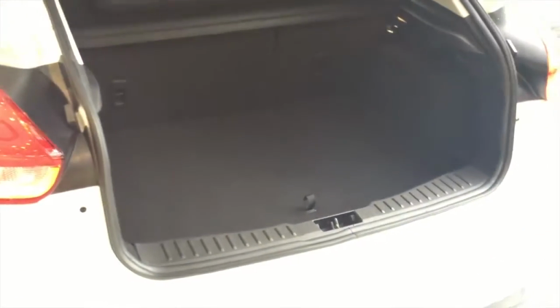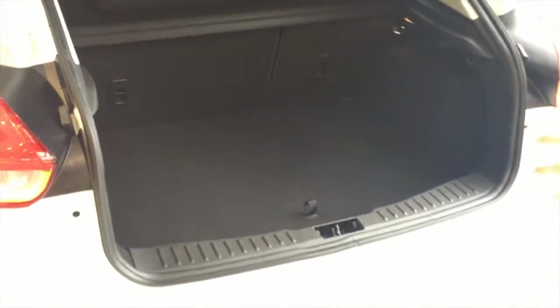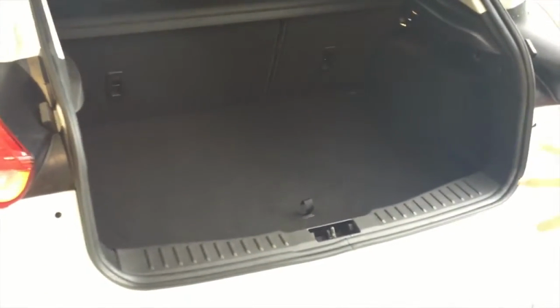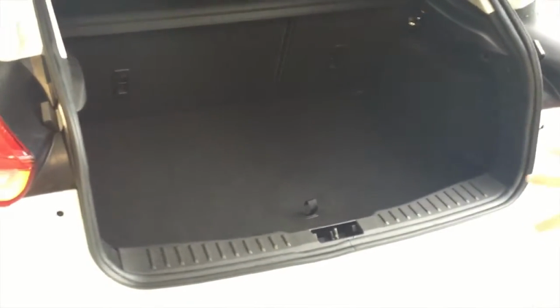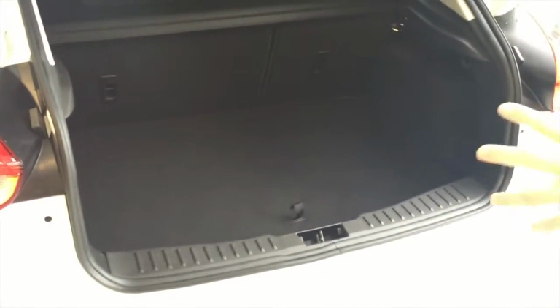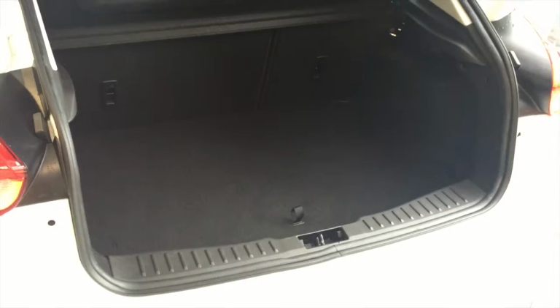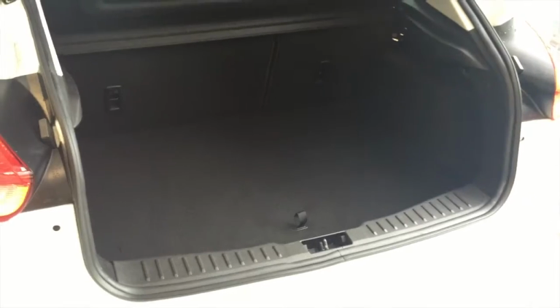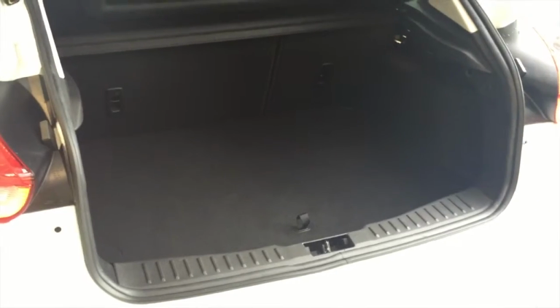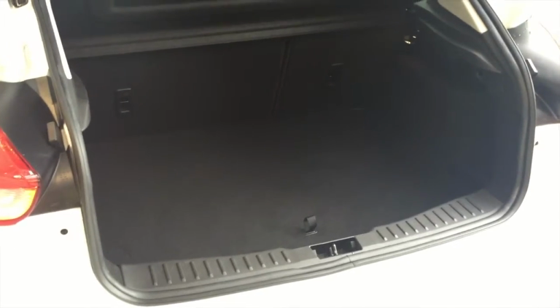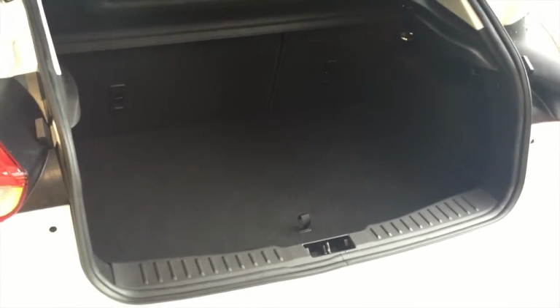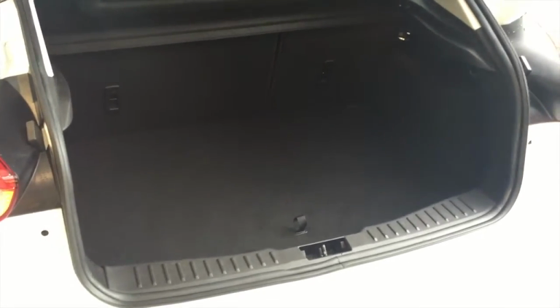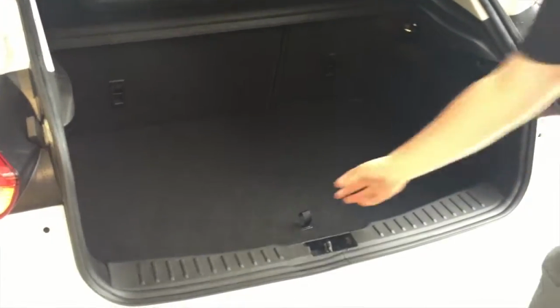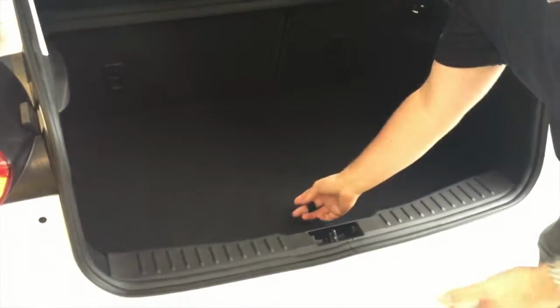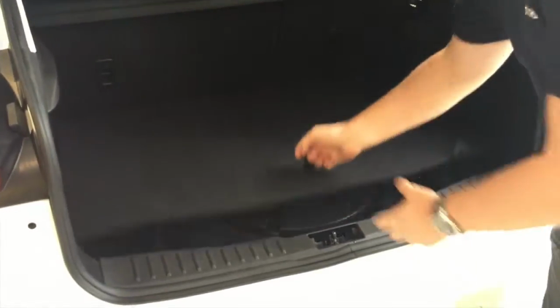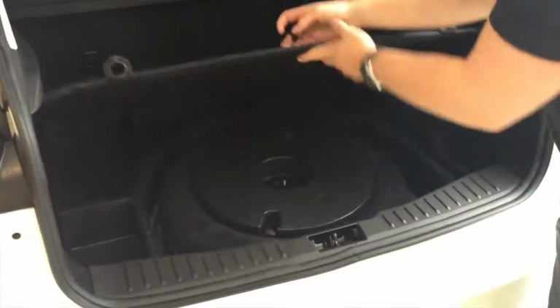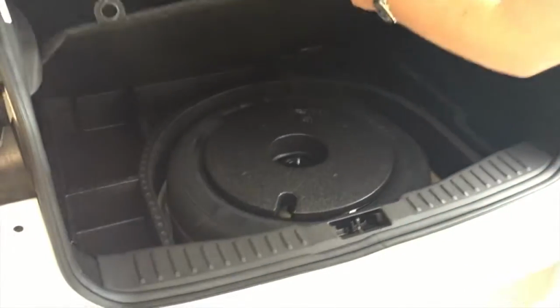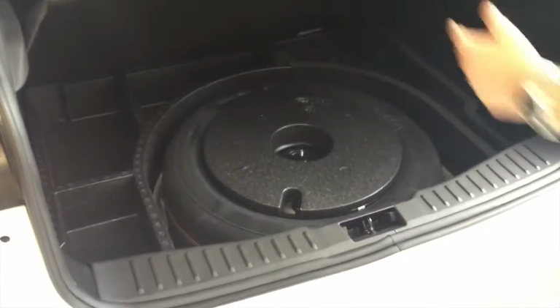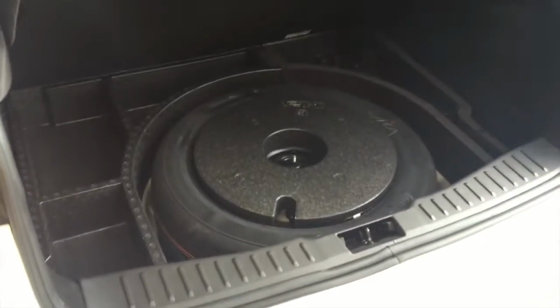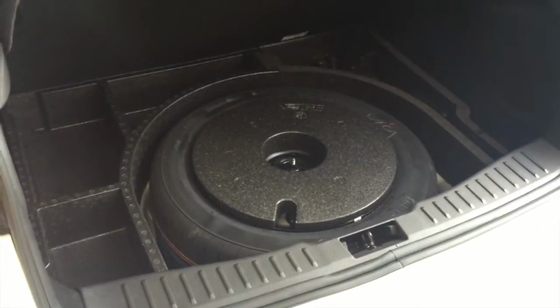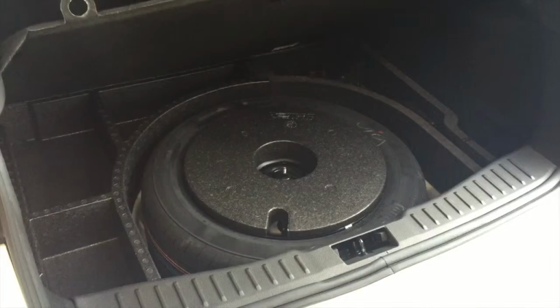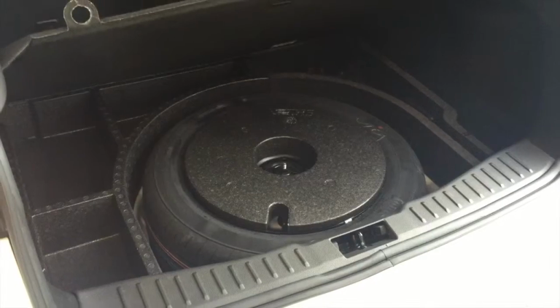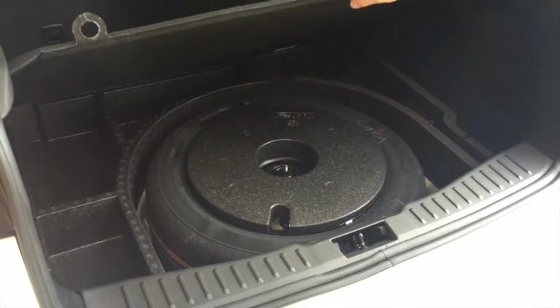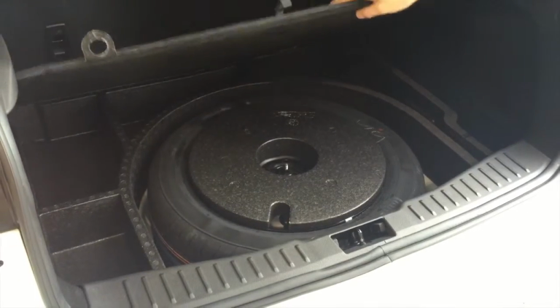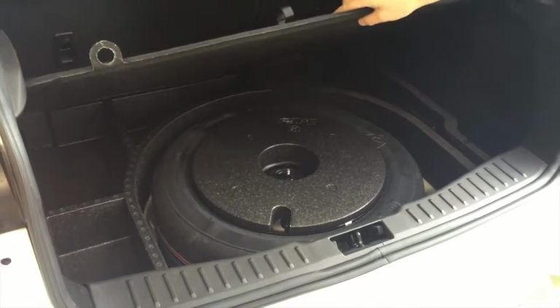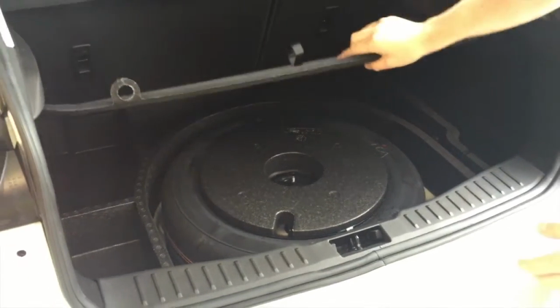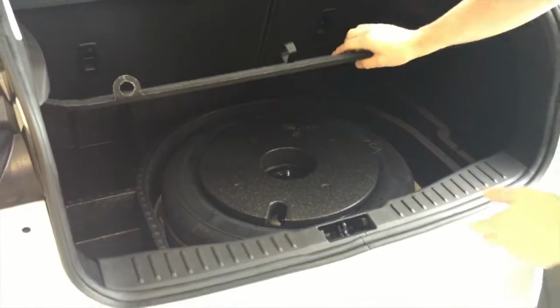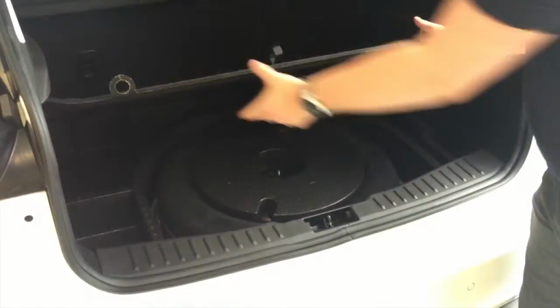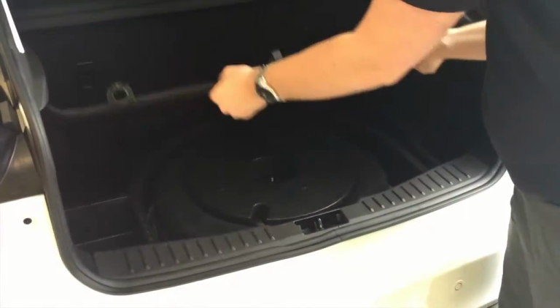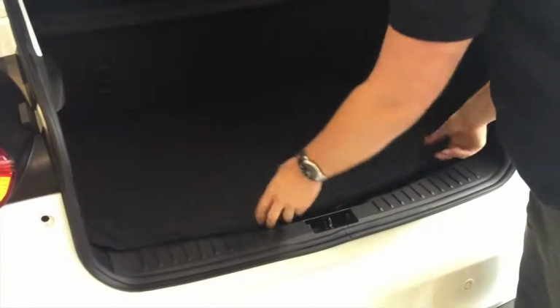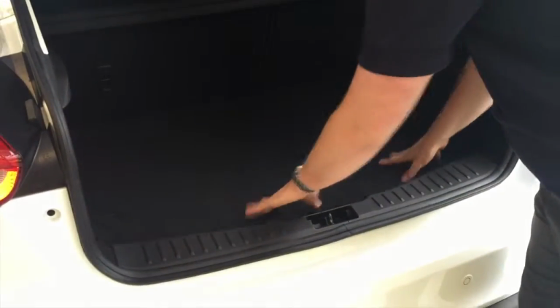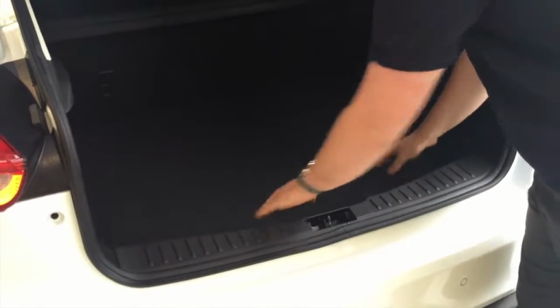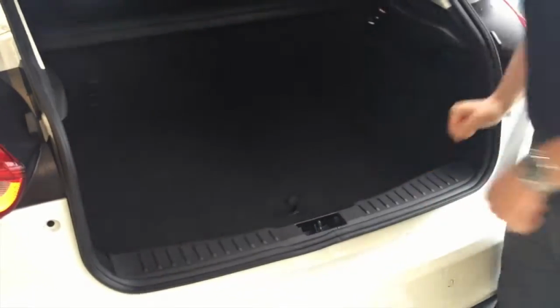Now as you can see there's ample space in the boot, and they've also got — if you opt for it — a spare tyre underneath the mat, which means it doesn't get rid of any of the boot space that we've got in the car.